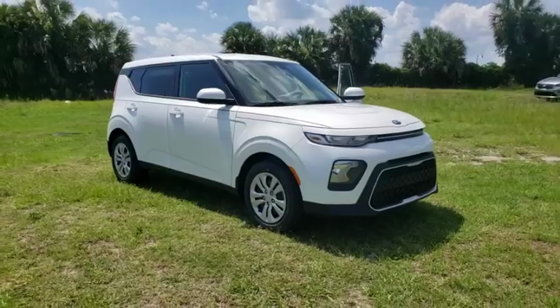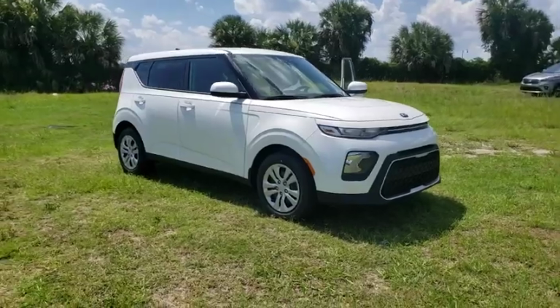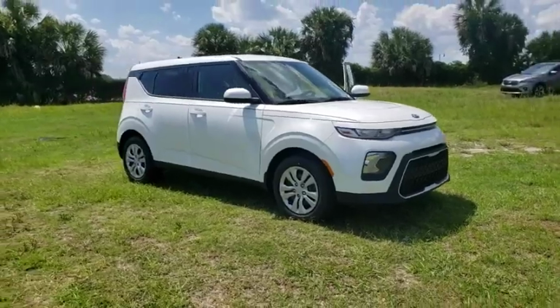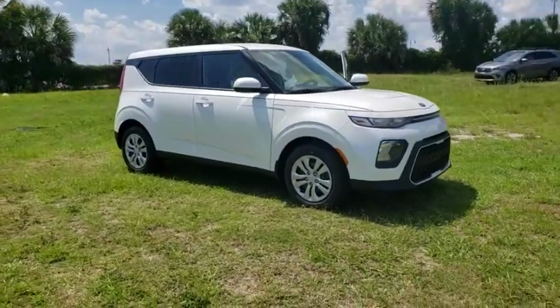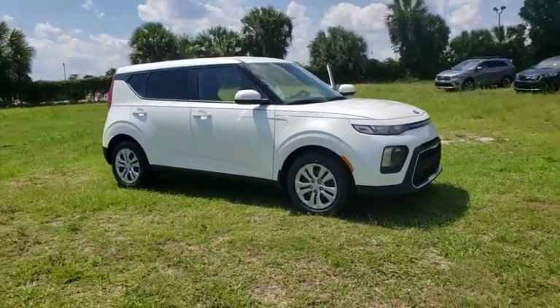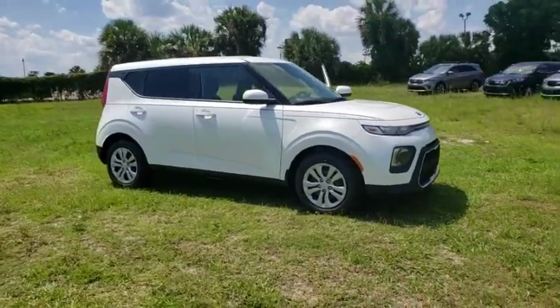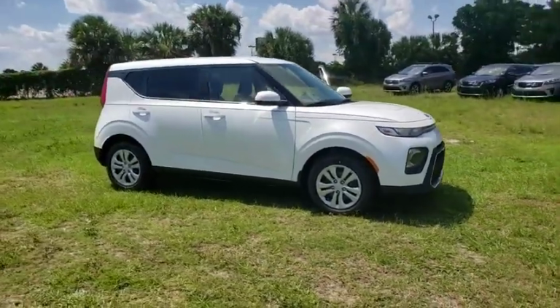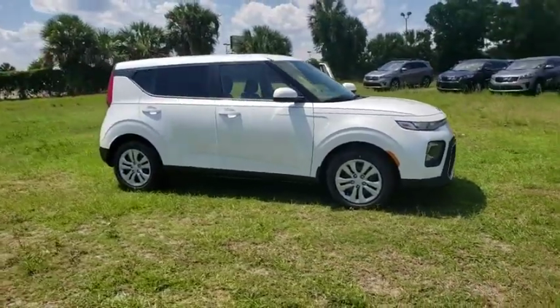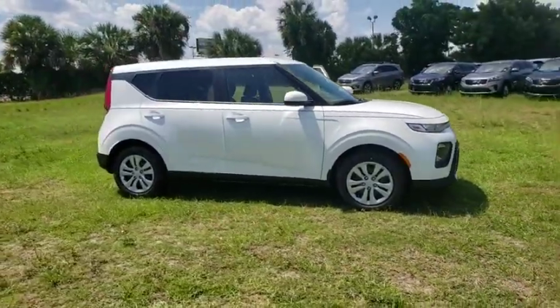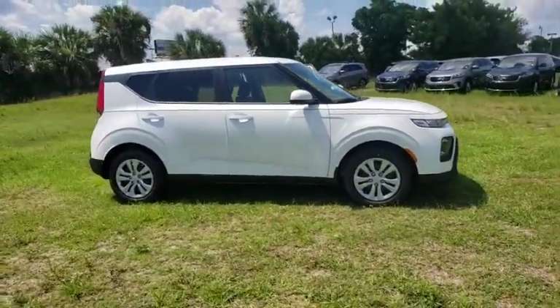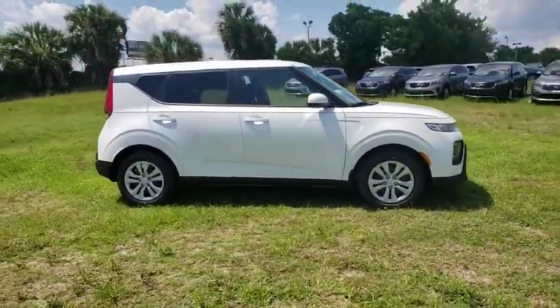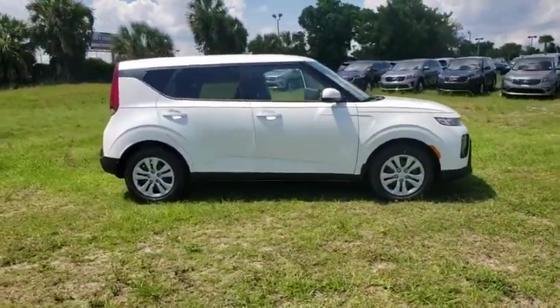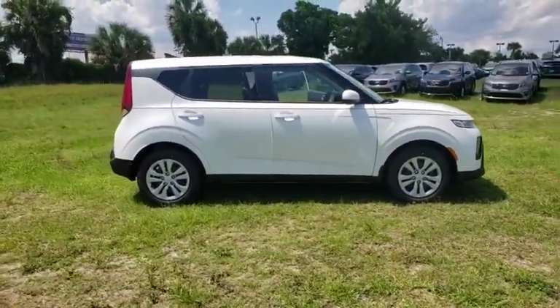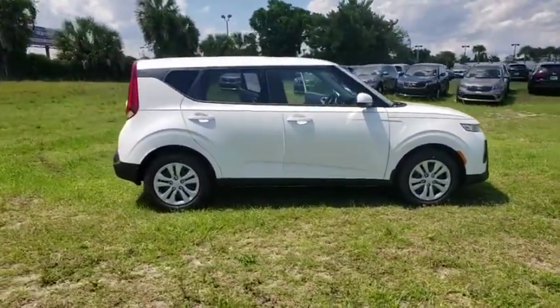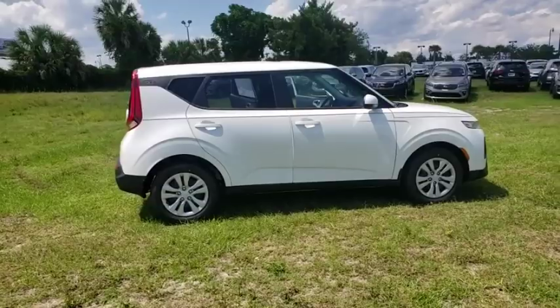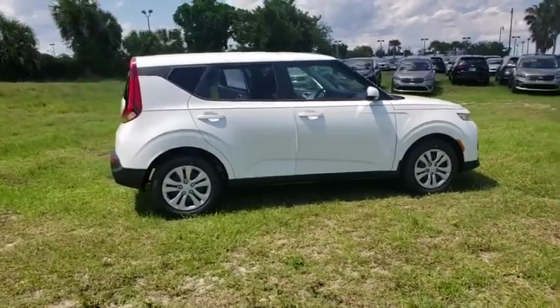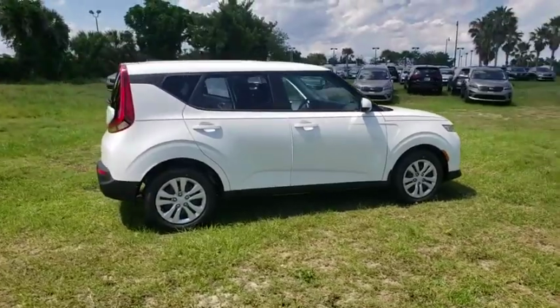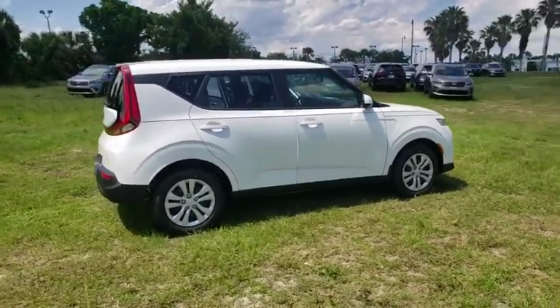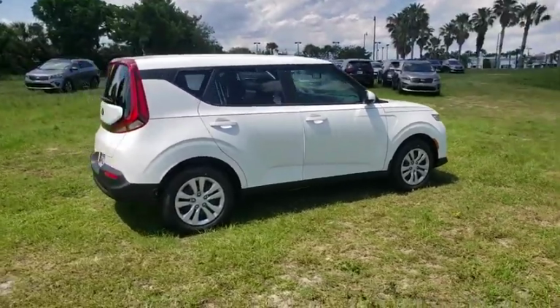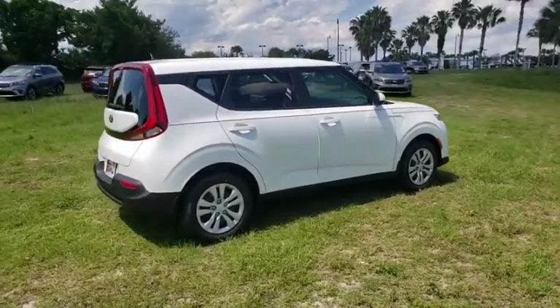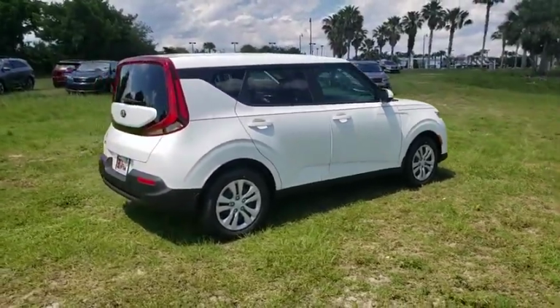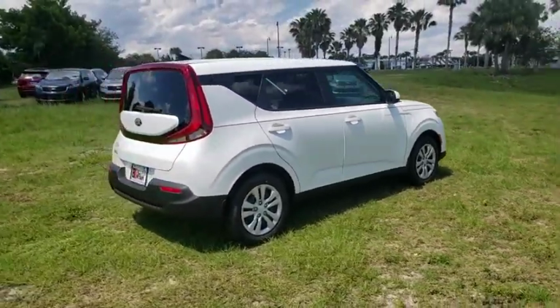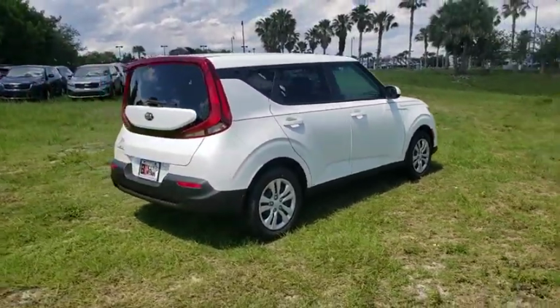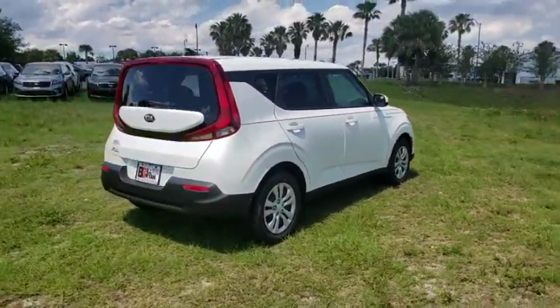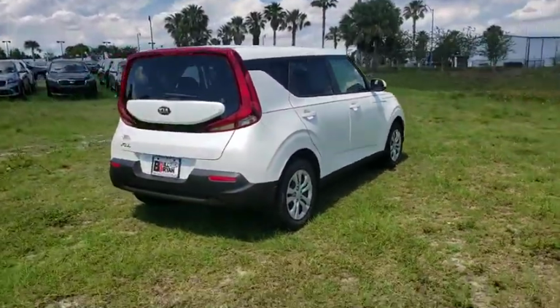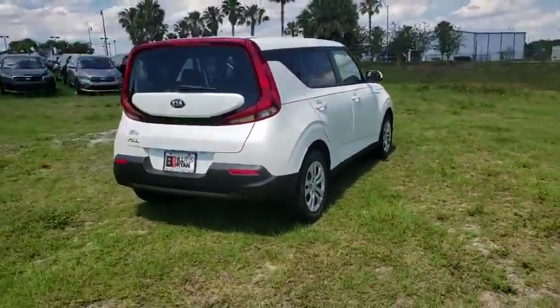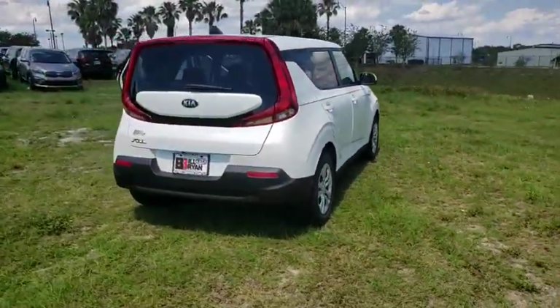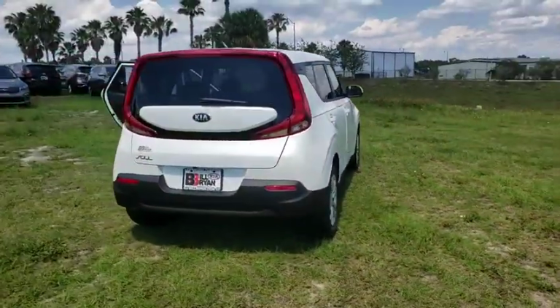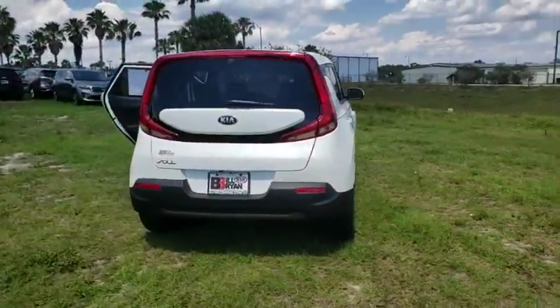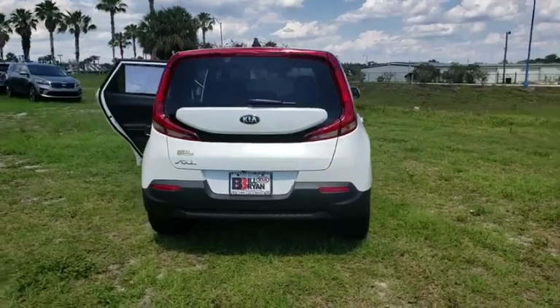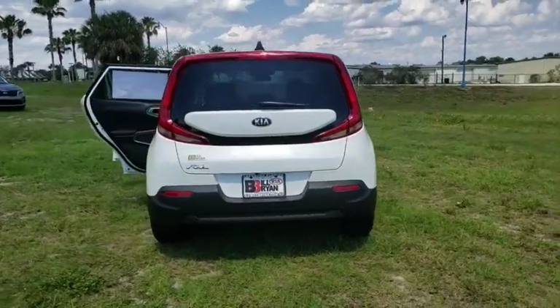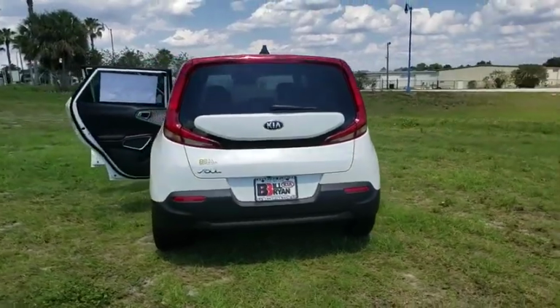The 2020 Kia Soul. The Soul is quick and ready with its innovative, catchy style, a sharp, roomy, and well-fitted cabin, and a comprehensive list of safety and fun features.